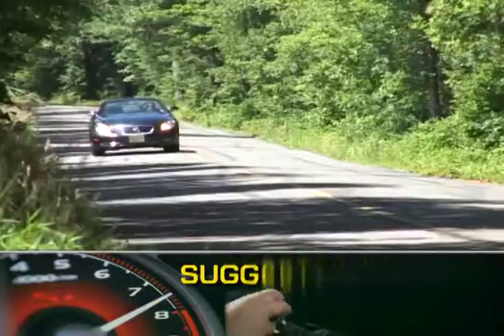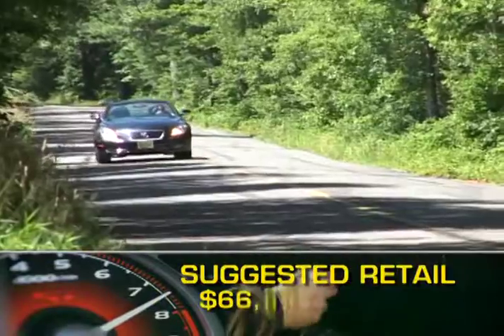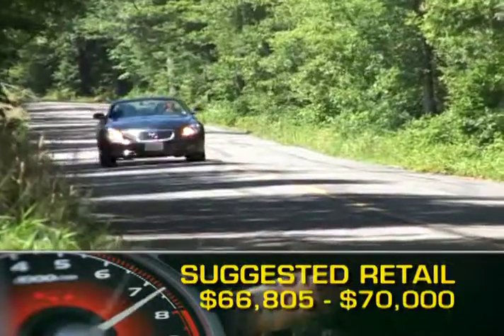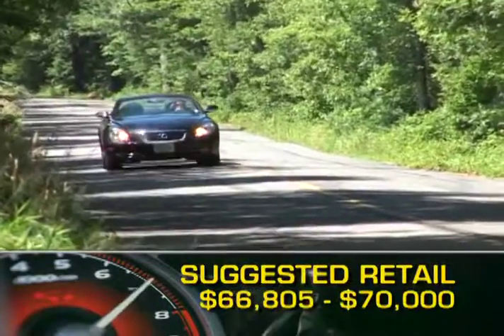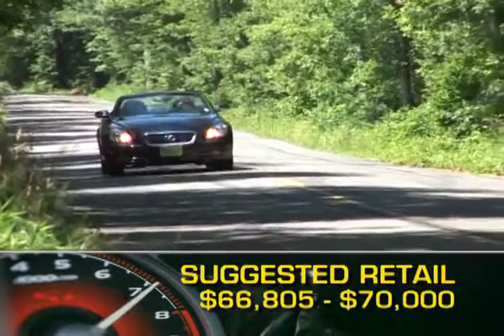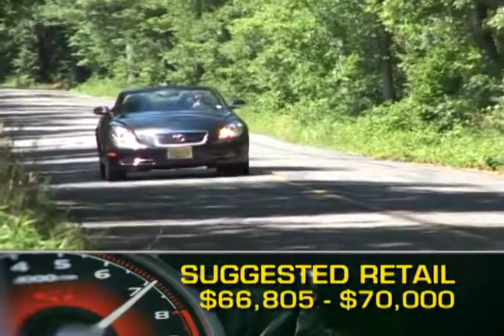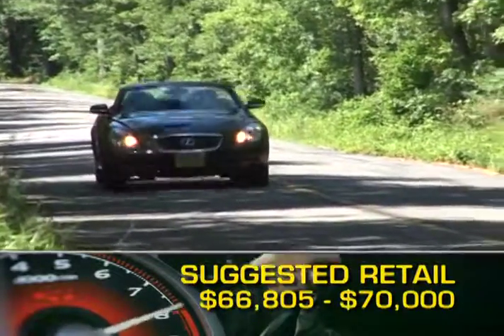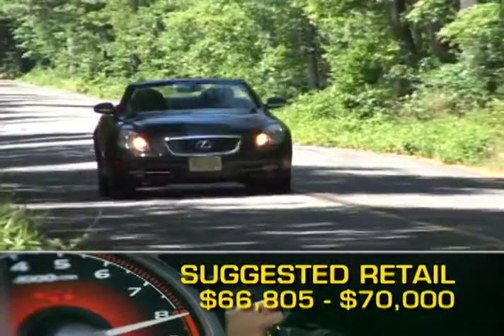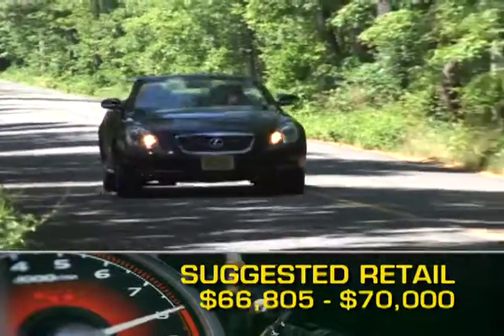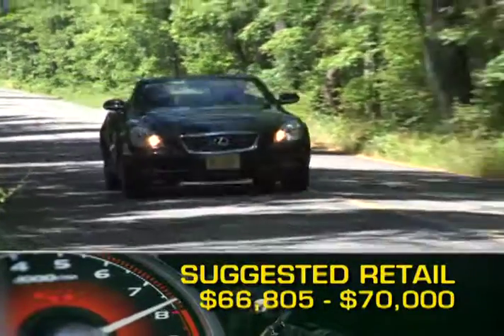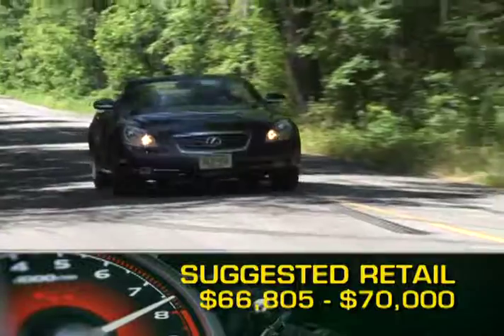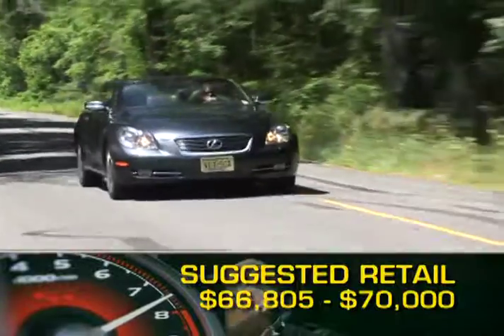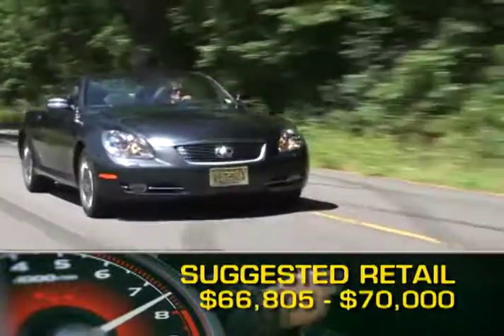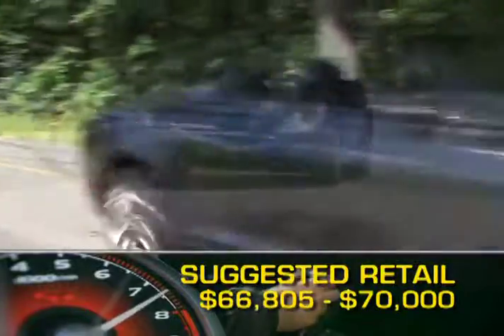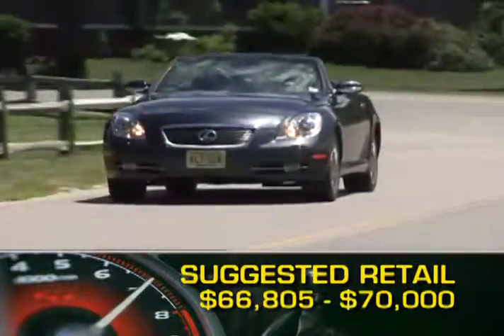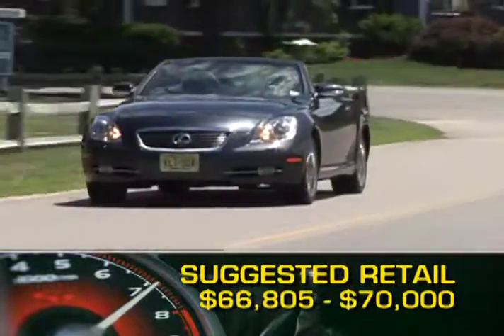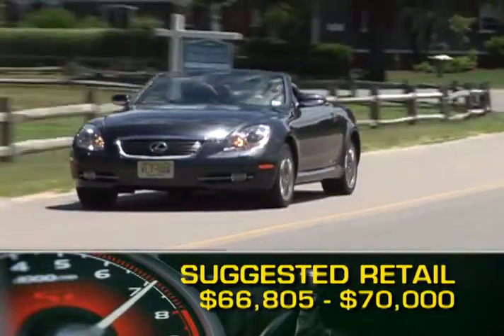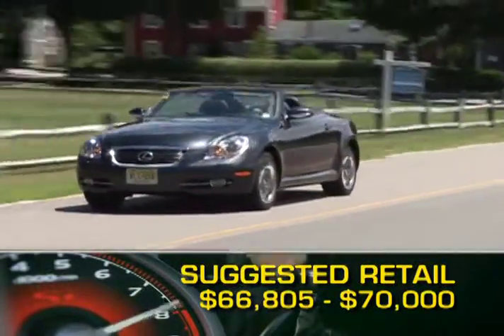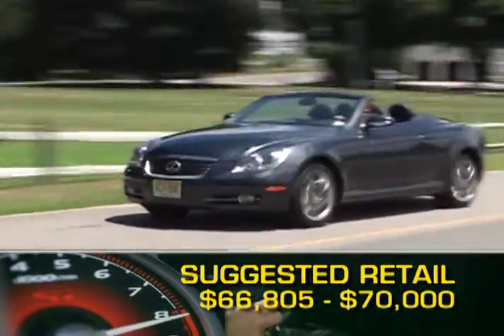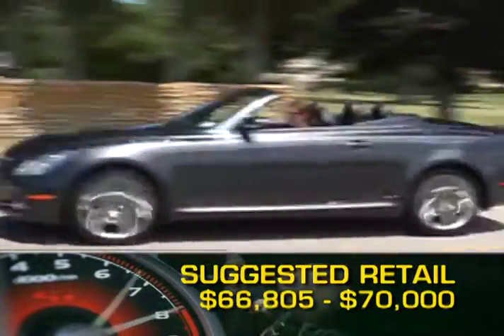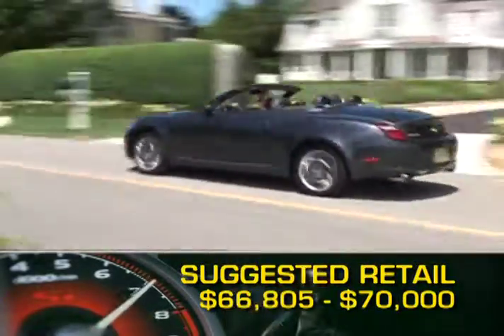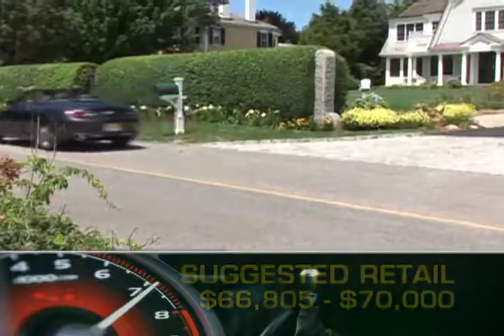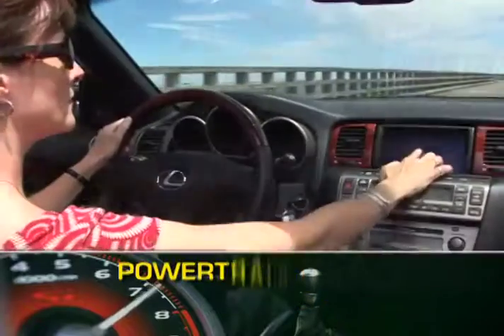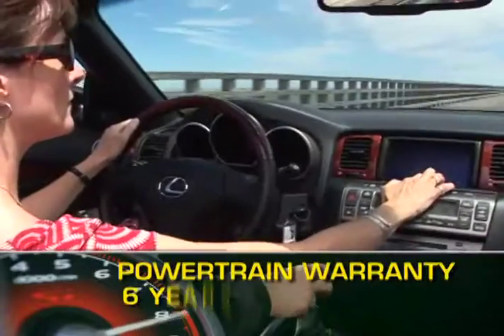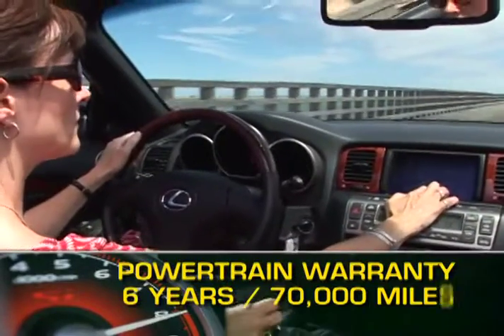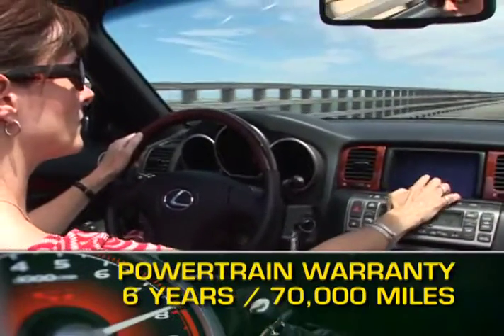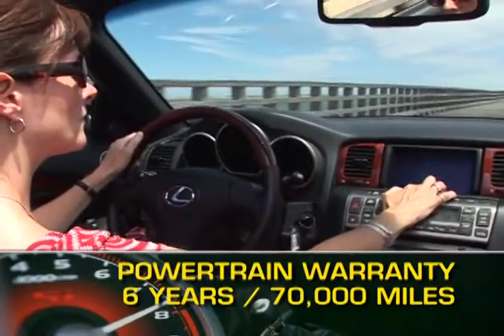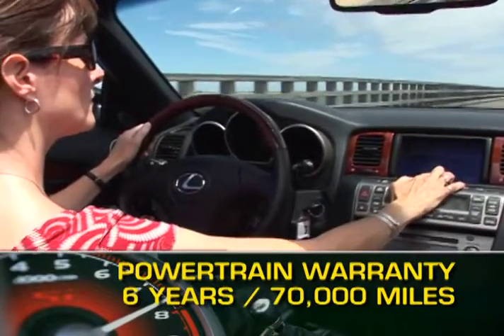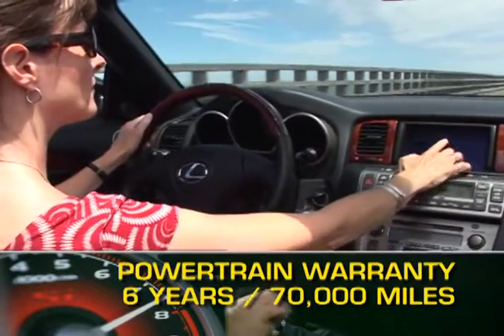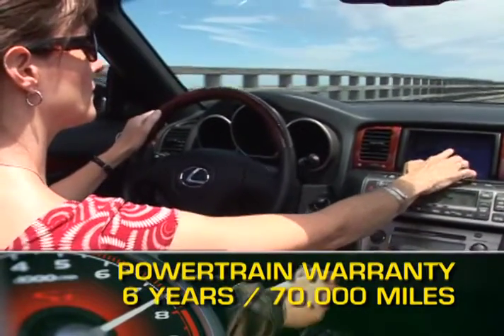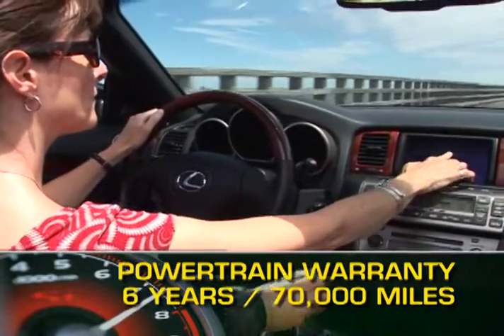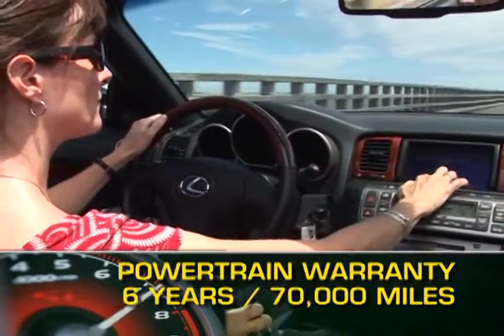Base MSRP for the 2009 SC430 is $66,805. With full options, the price will top out at around 70 grand. The SC430 is backed by a six-year, 70,000-mile powertrain warranty.